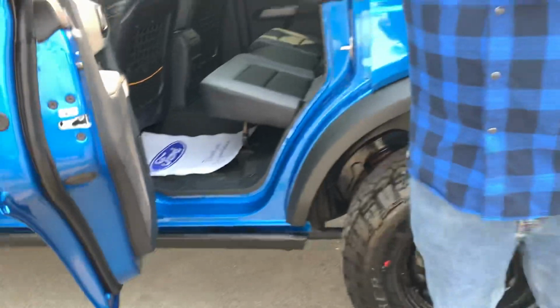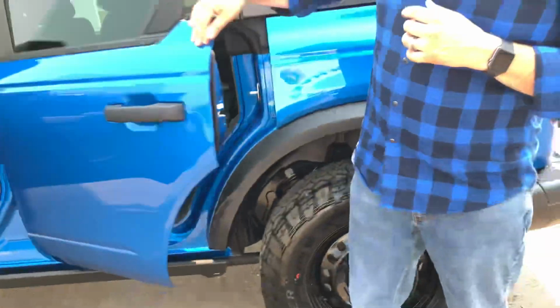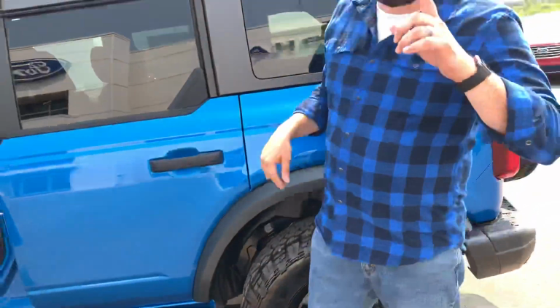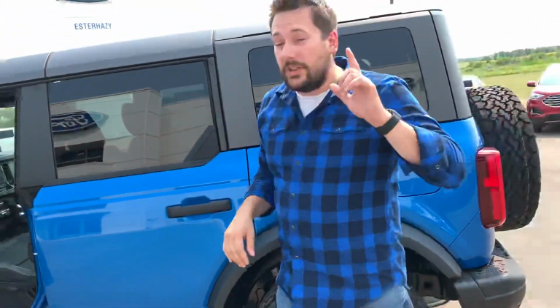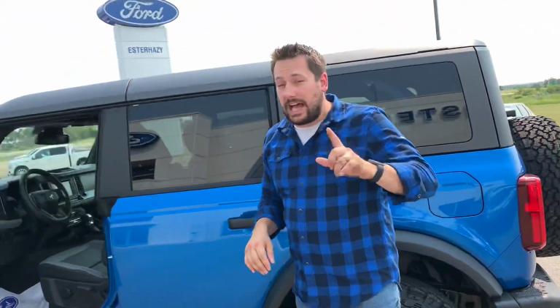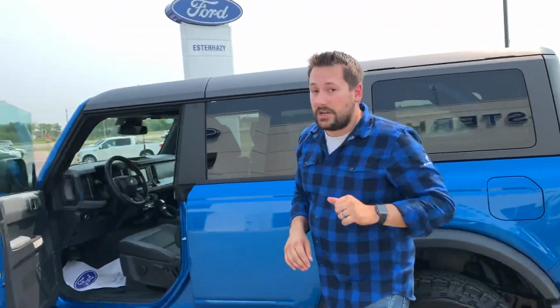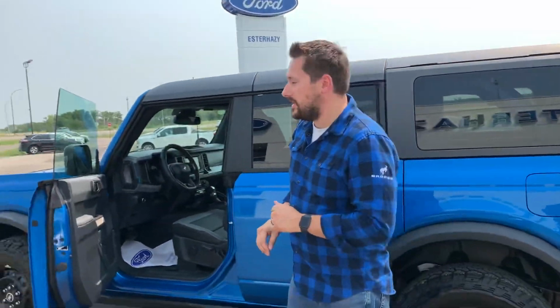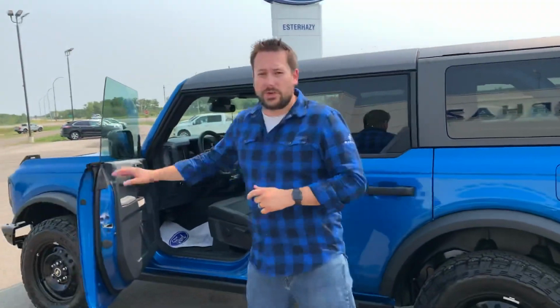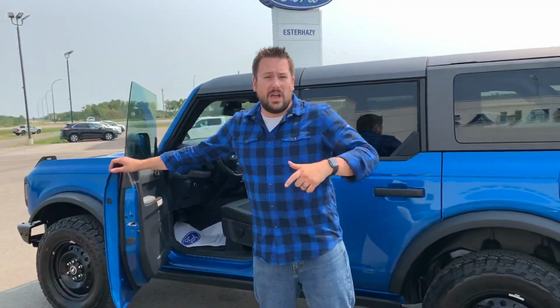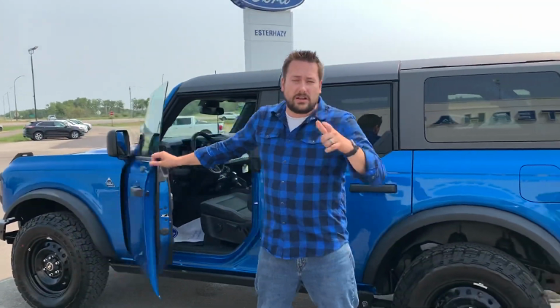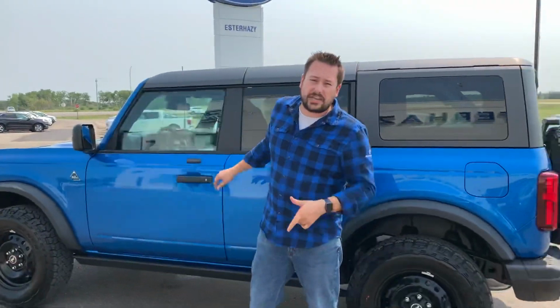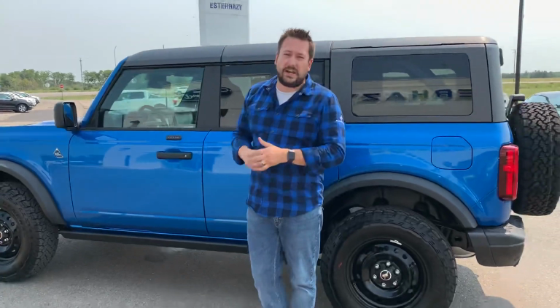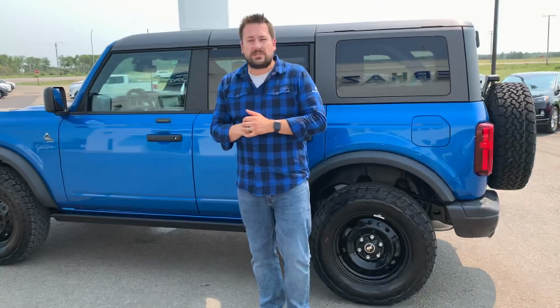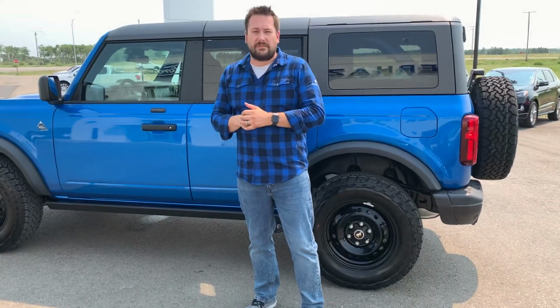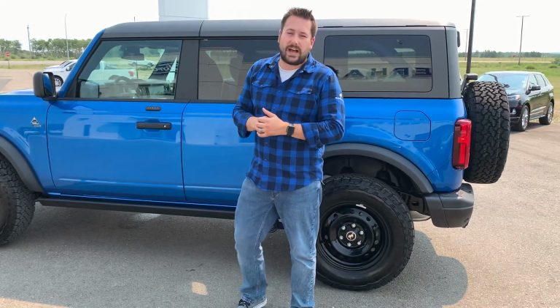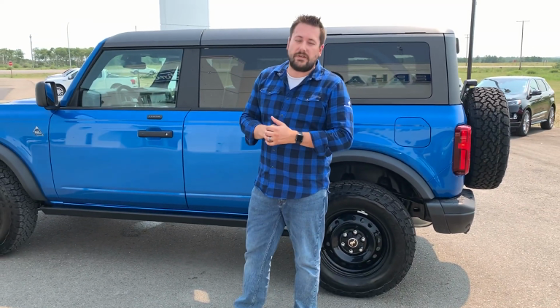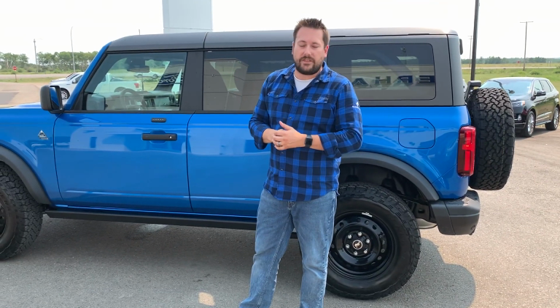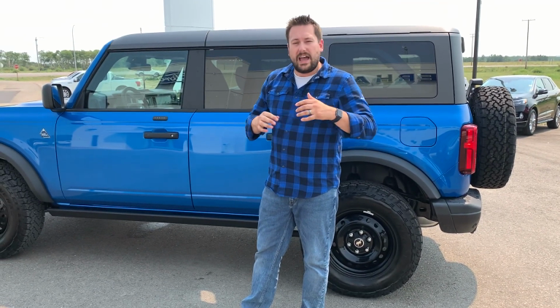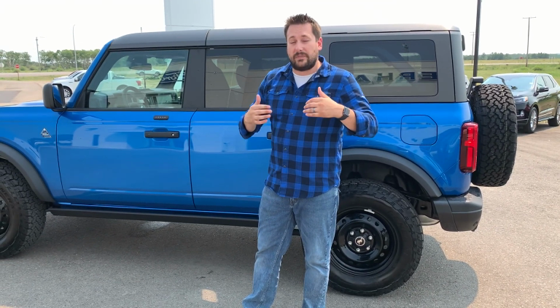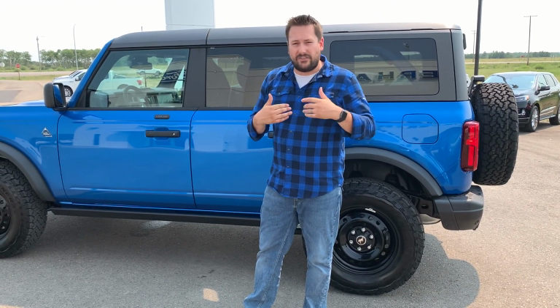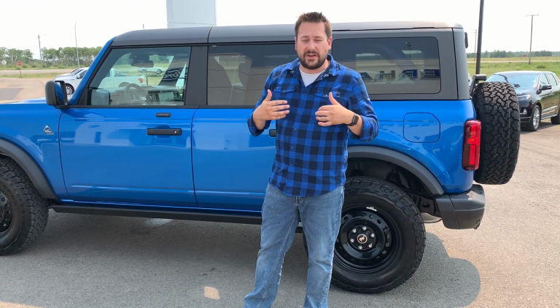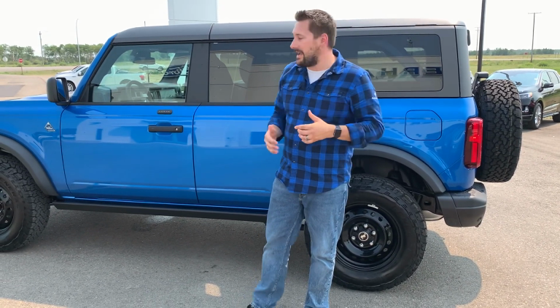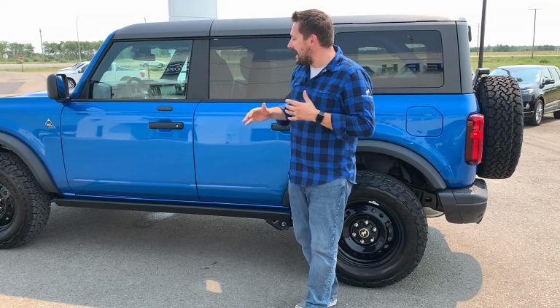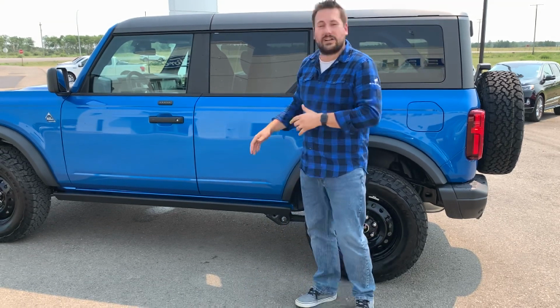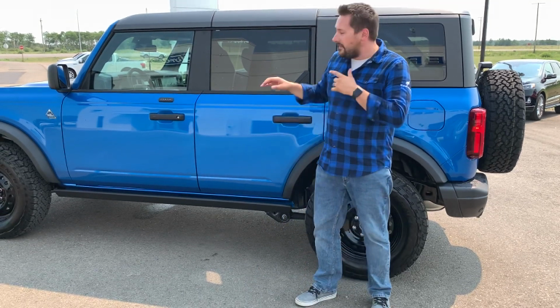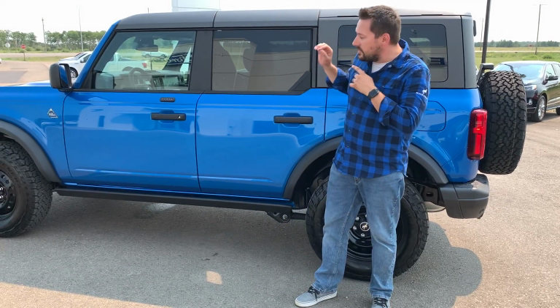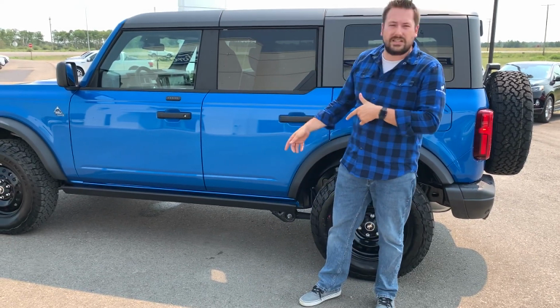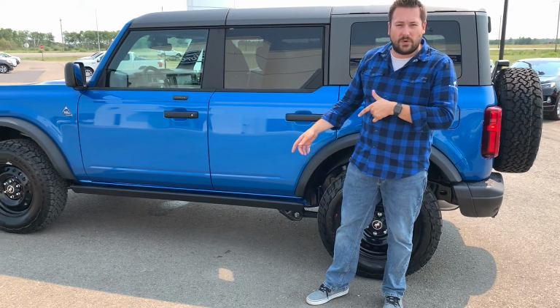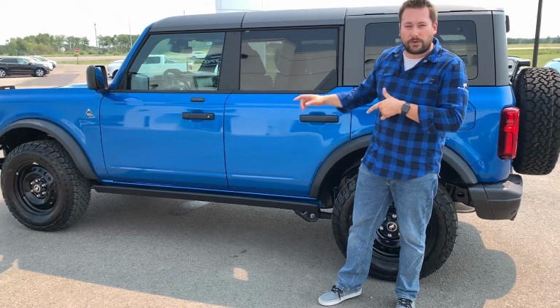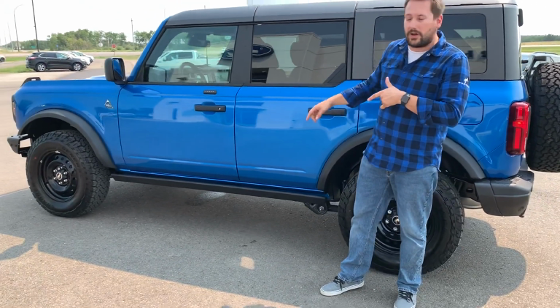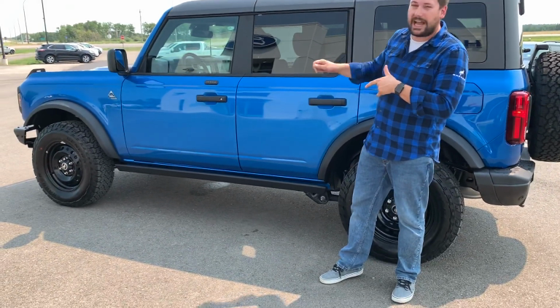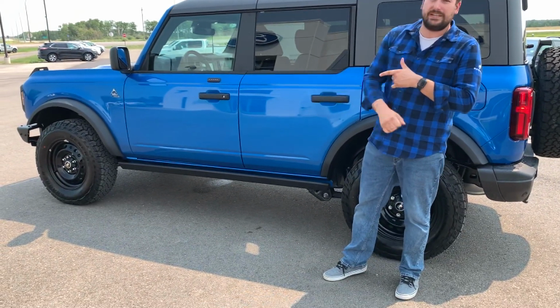This Bronco will not last long here at Esterhazy Ford, so book your test drive today. 306-745-6355 — ask for myself, Harry, or Tom, and get behind the wheel of this 2021 Ford Bronco Black Diamond Edition.